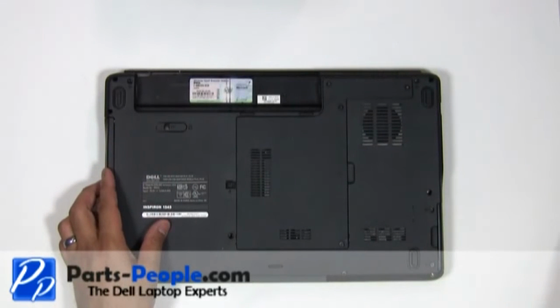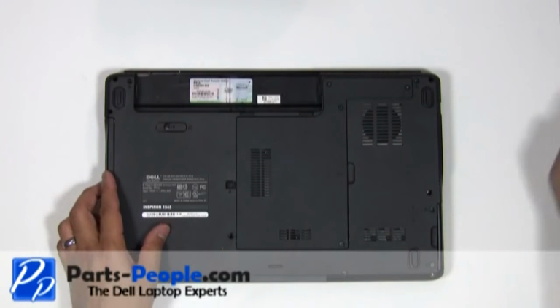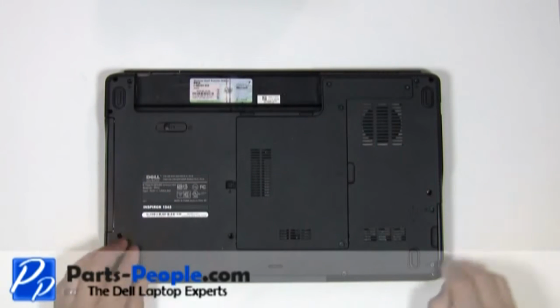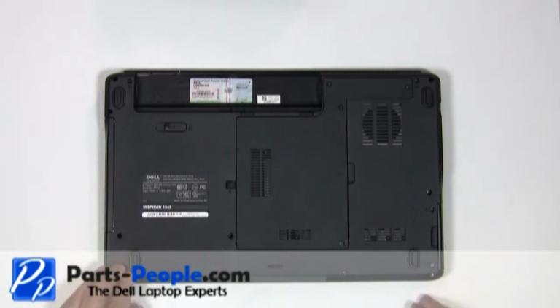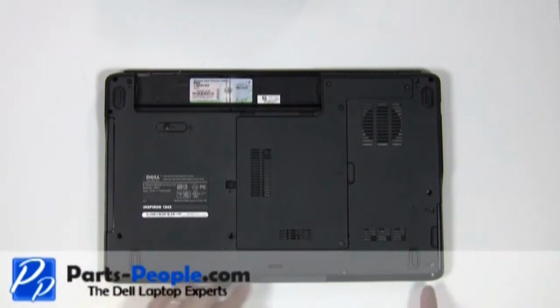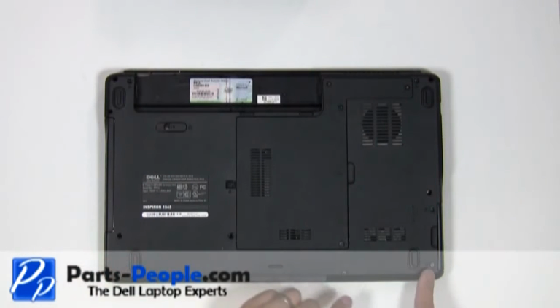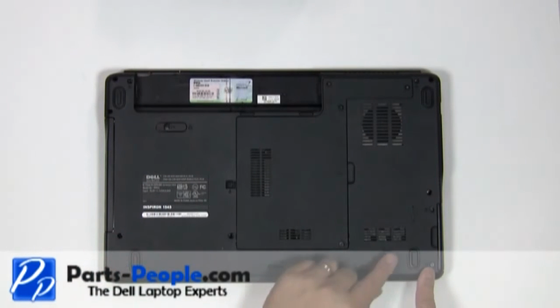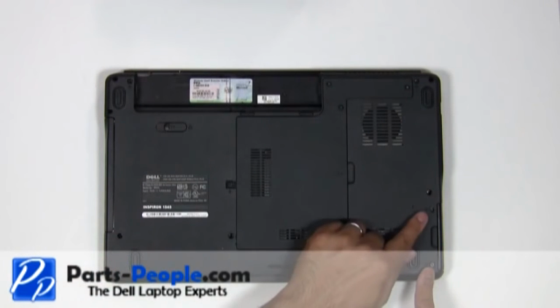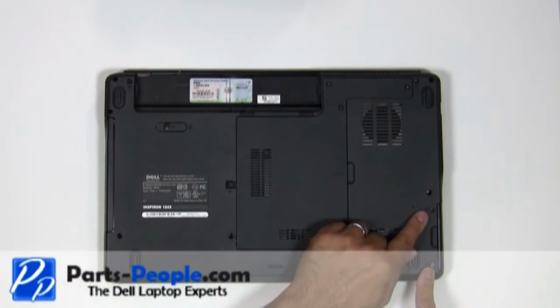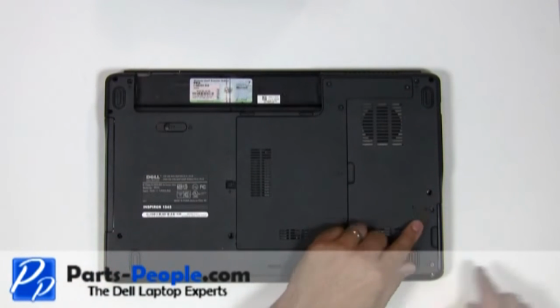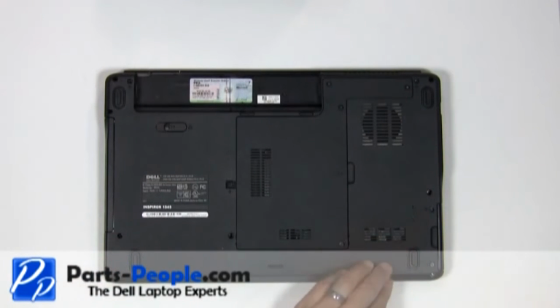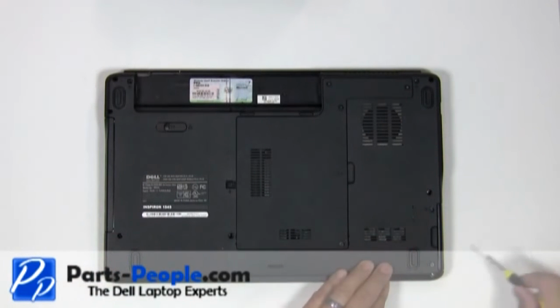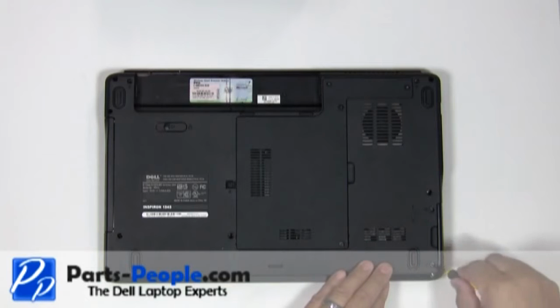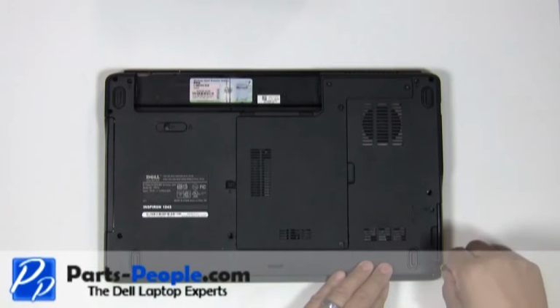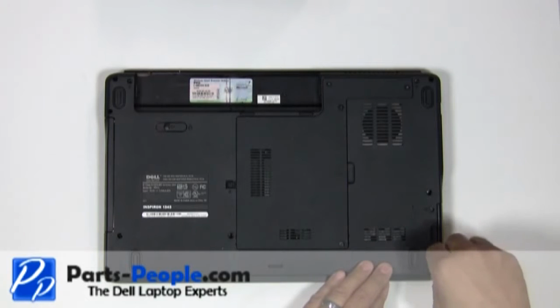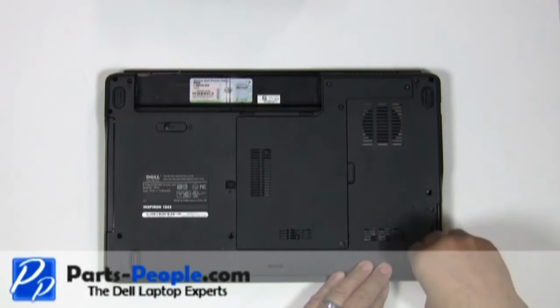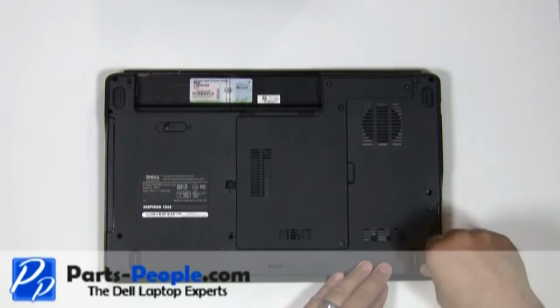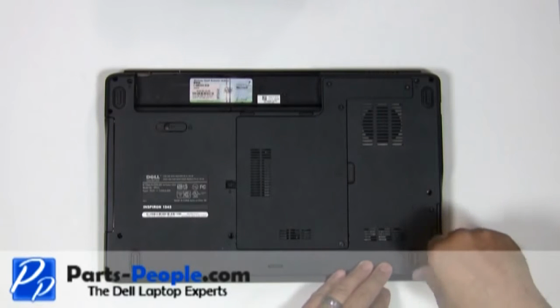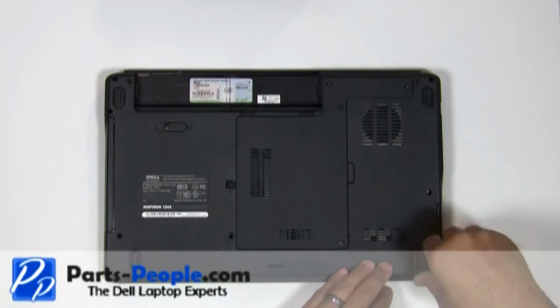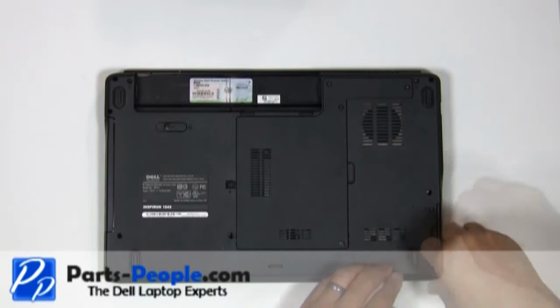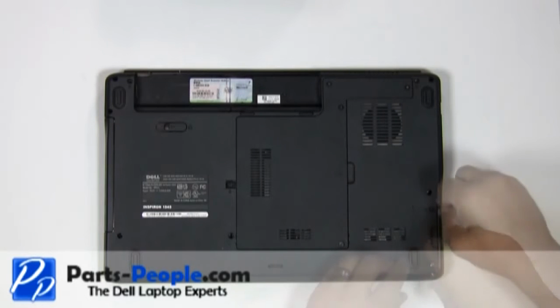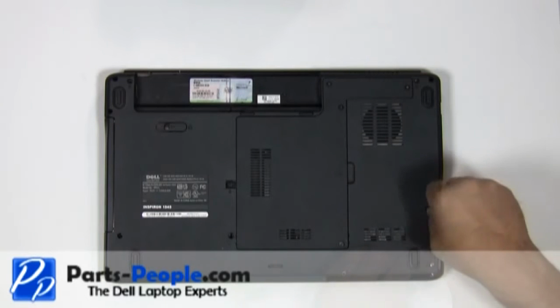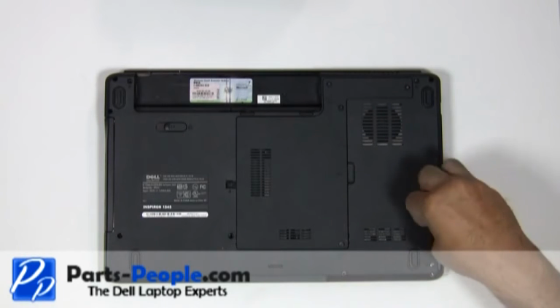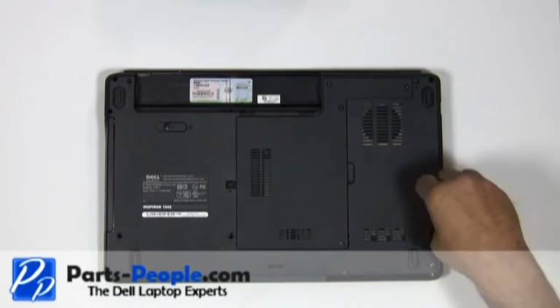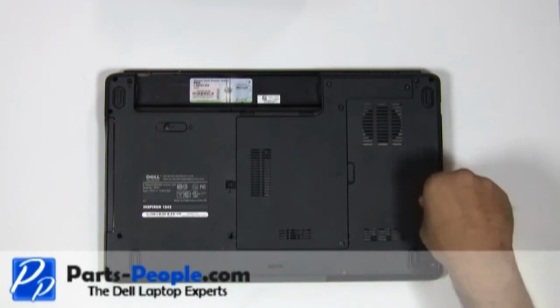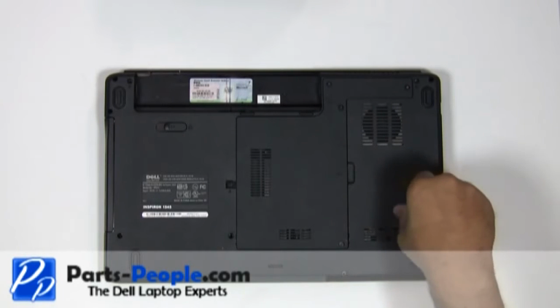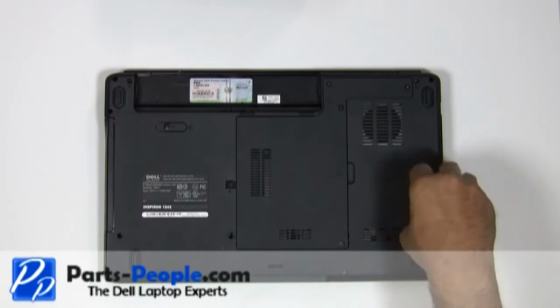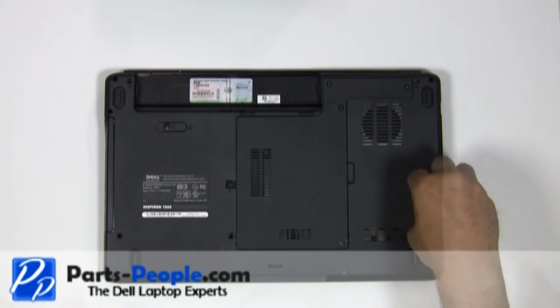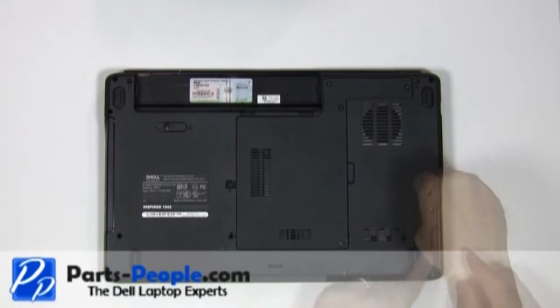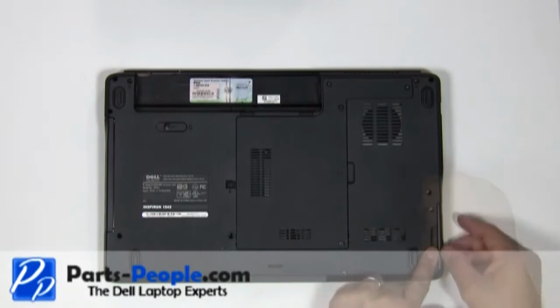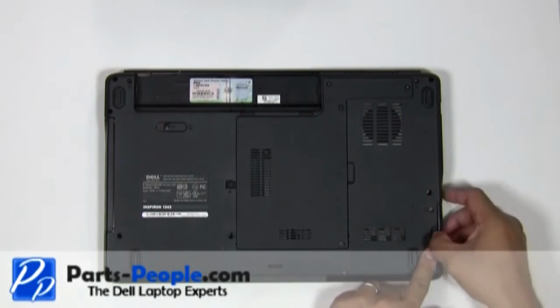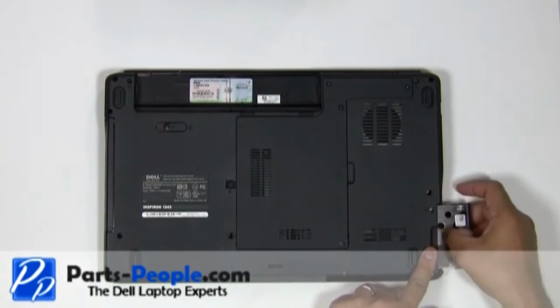Unscrew the two hard drive screws that secure the hard drive base to the assembly. Slide the hard drive out.